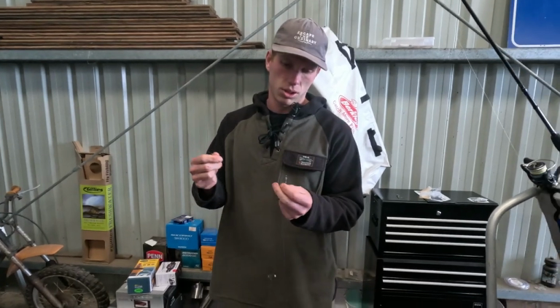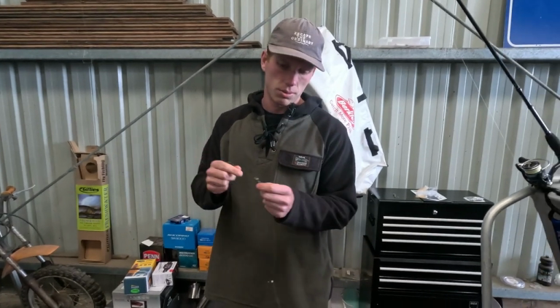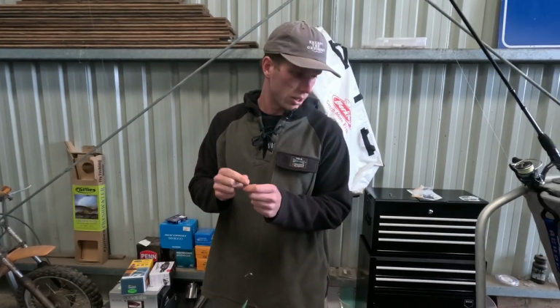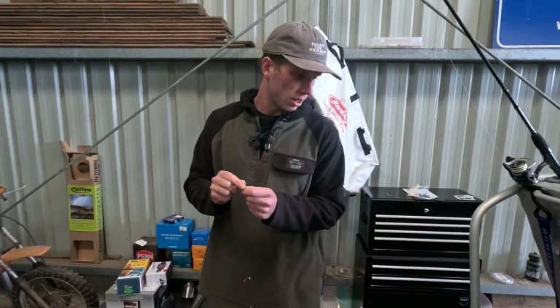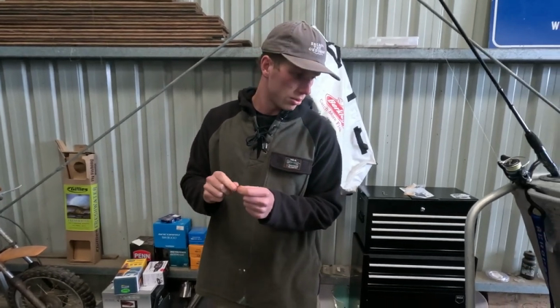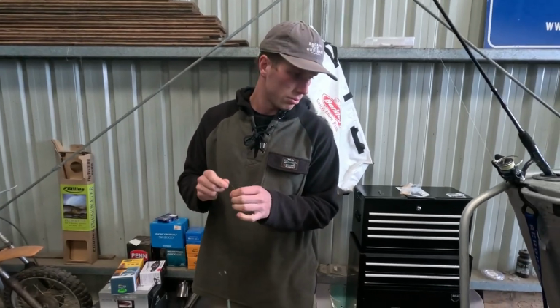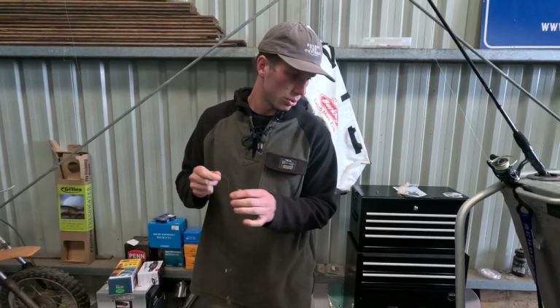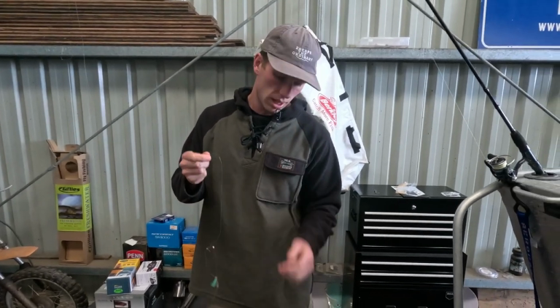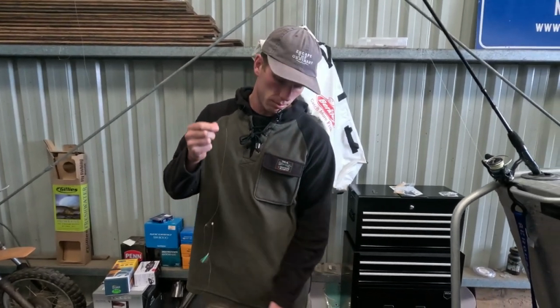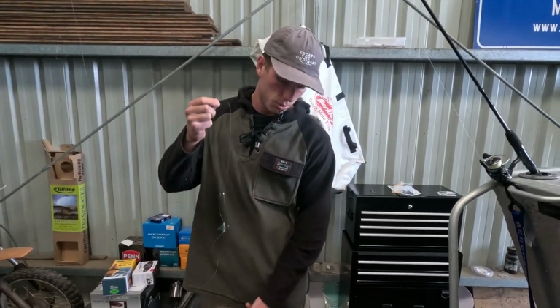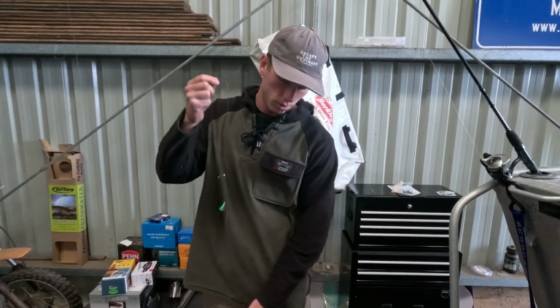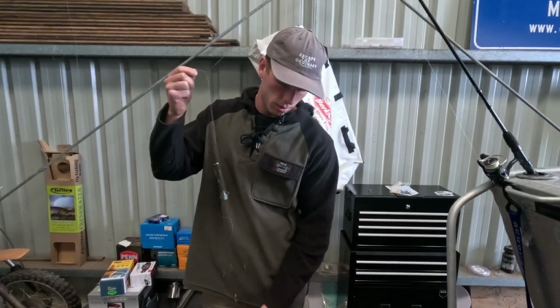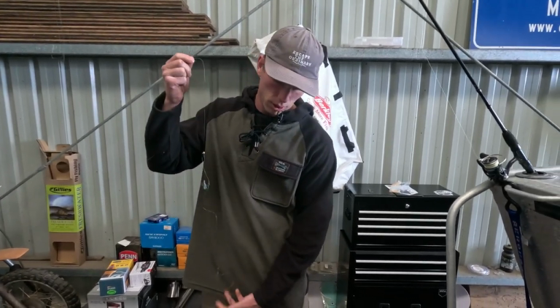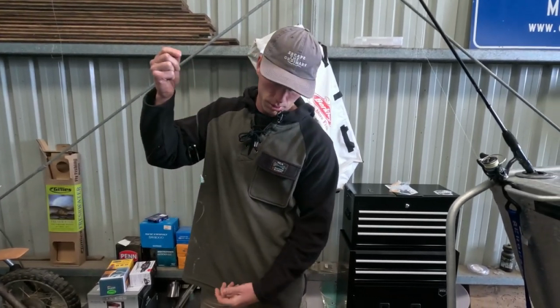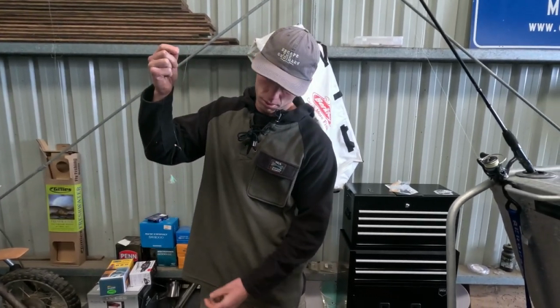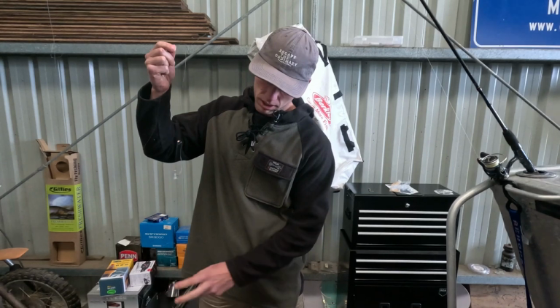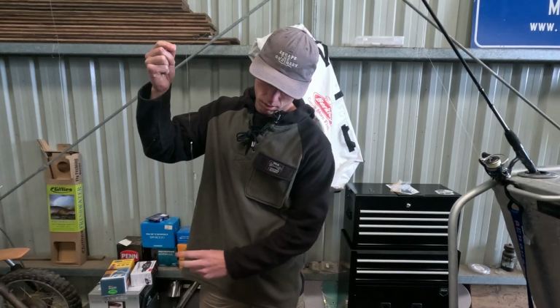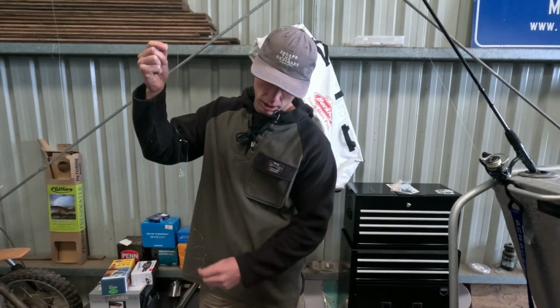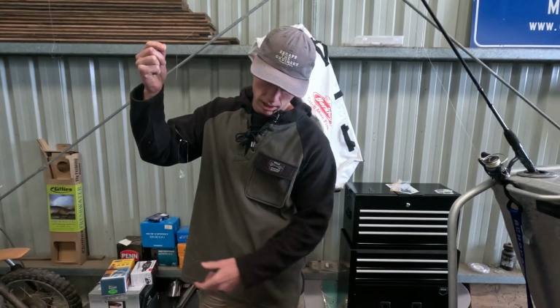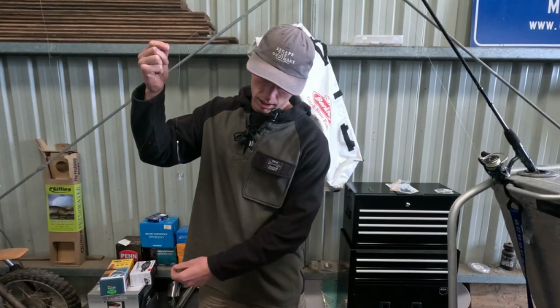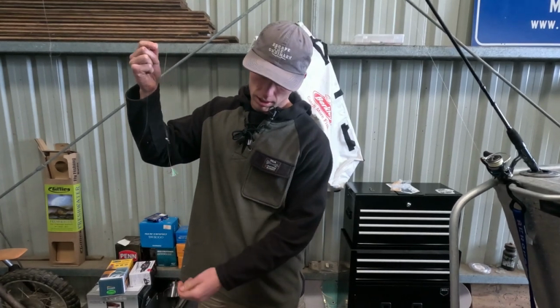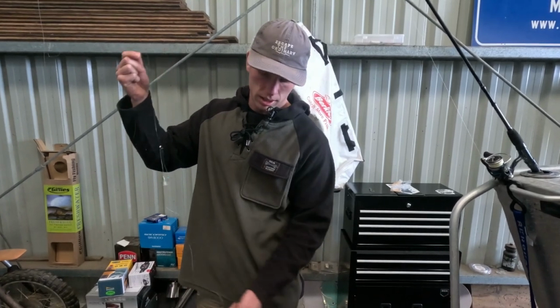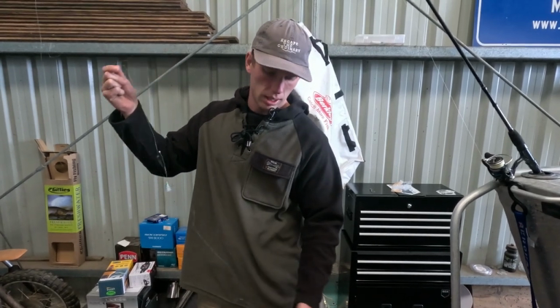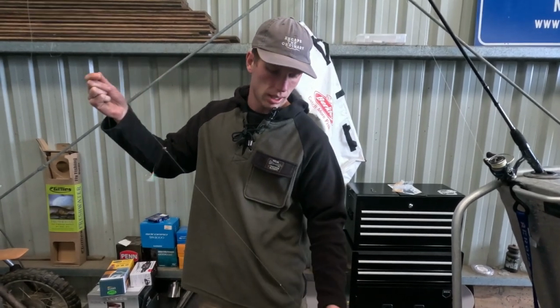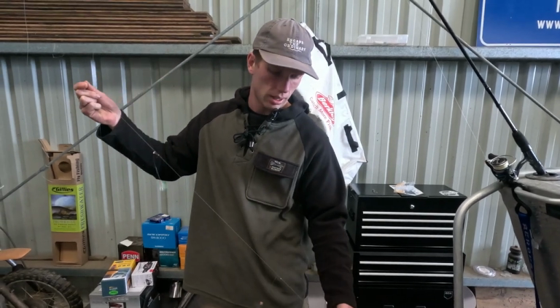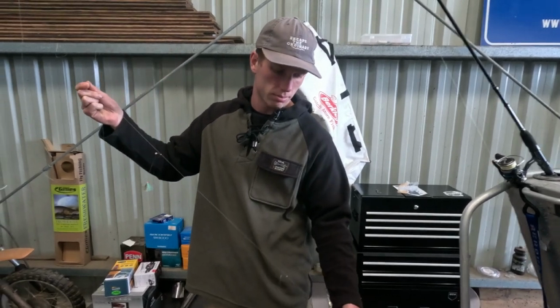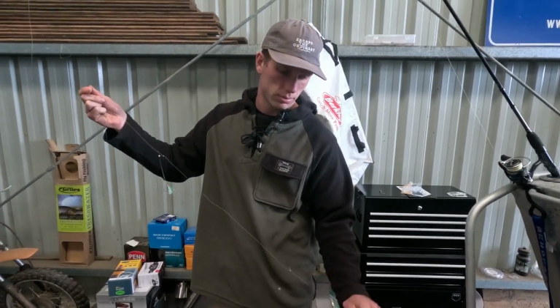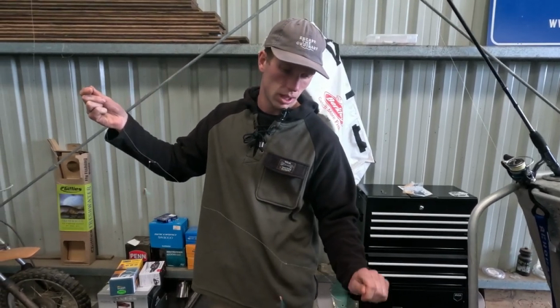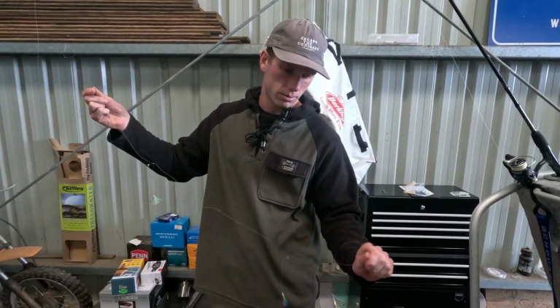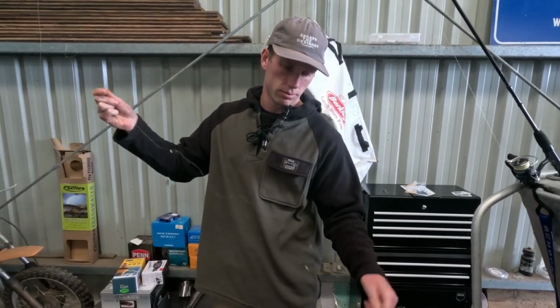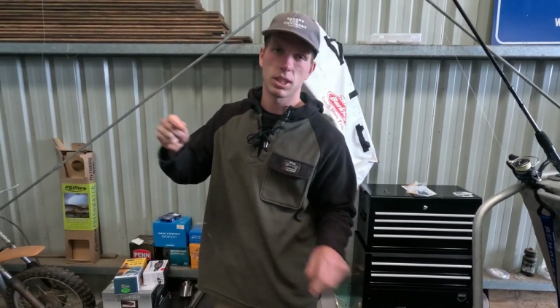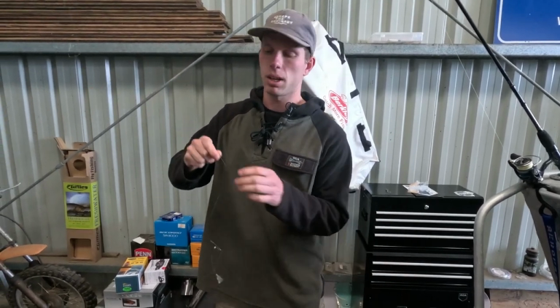I'll just tie this one on here, put a snap swivel on the bottom so I can put my sinker on and get out there. See how we go.